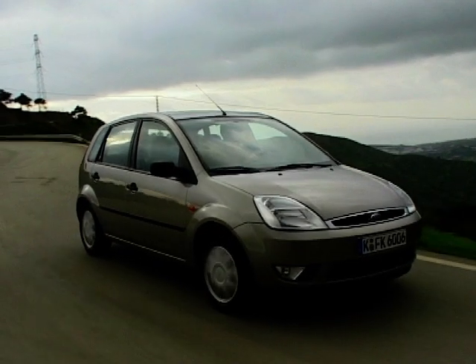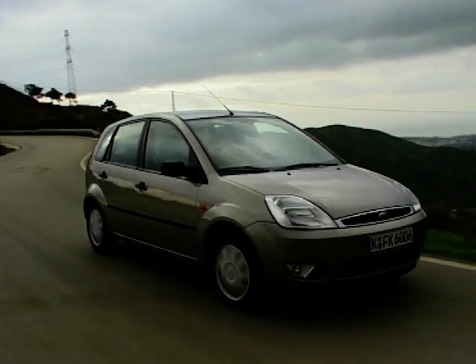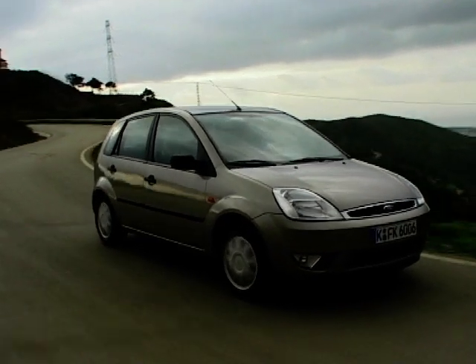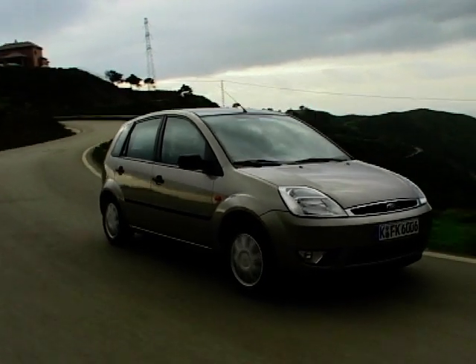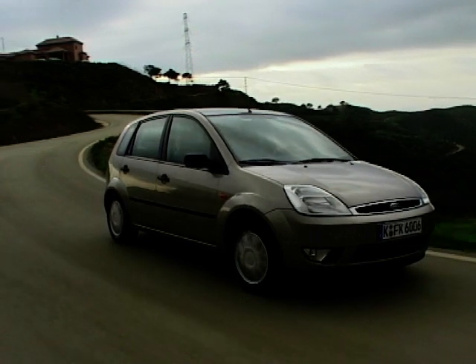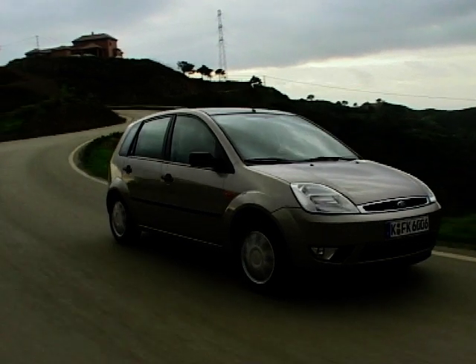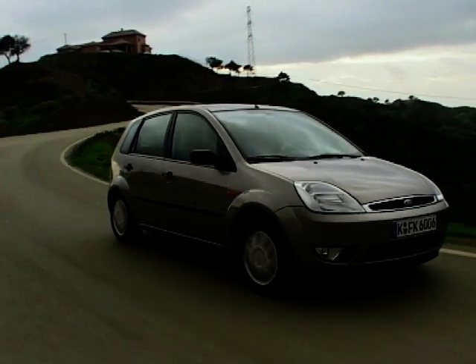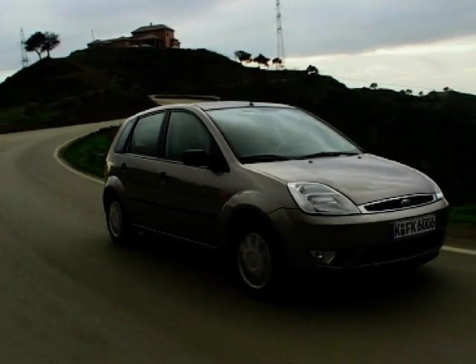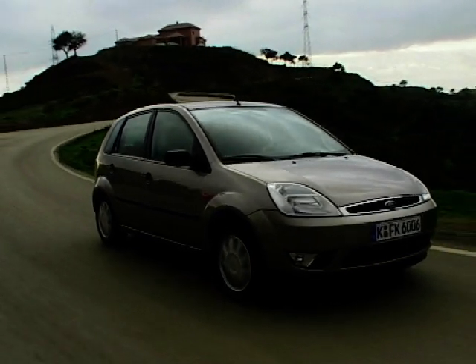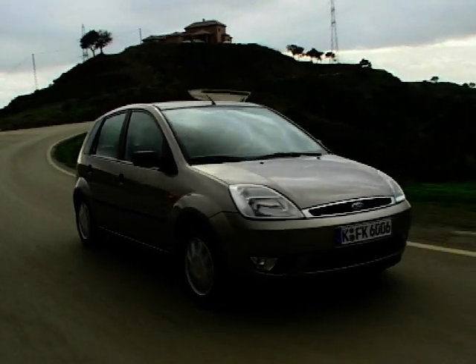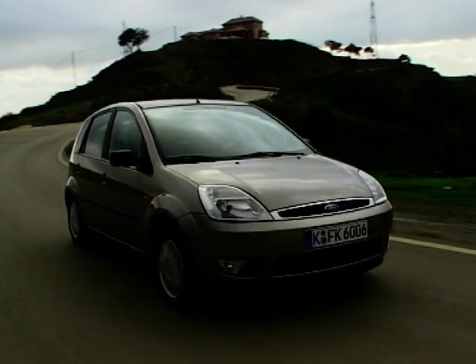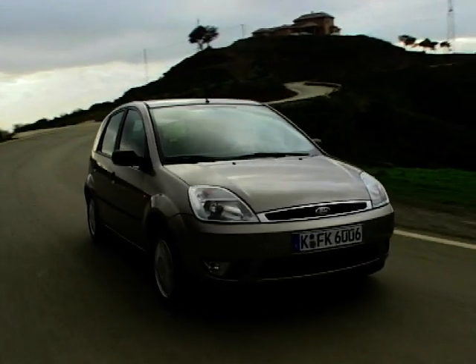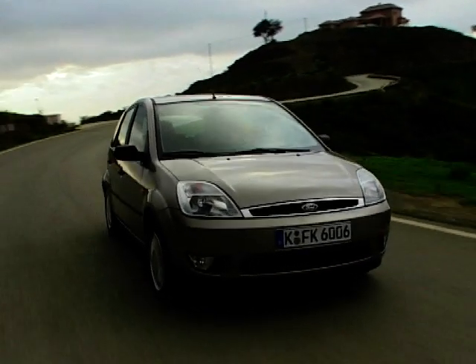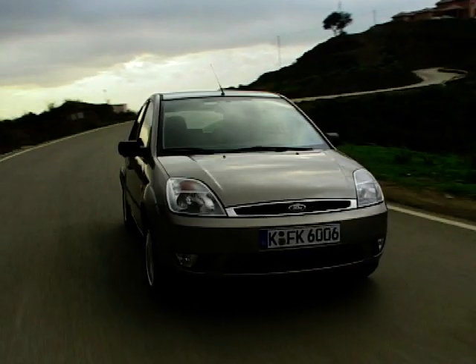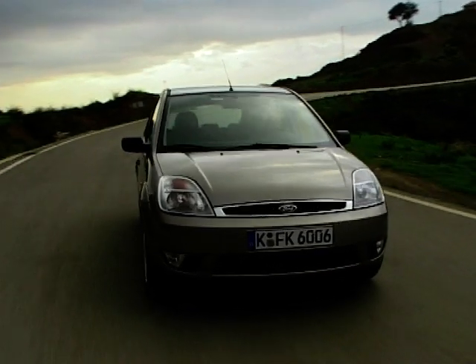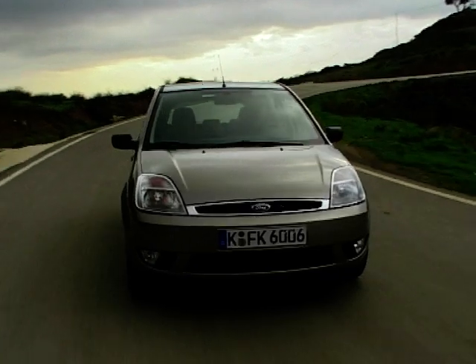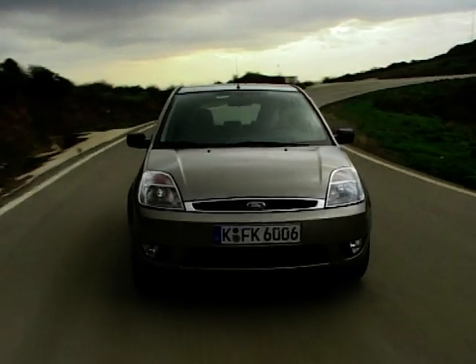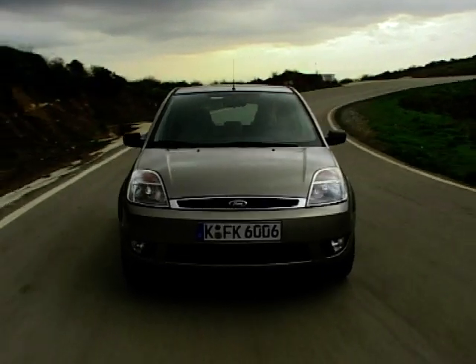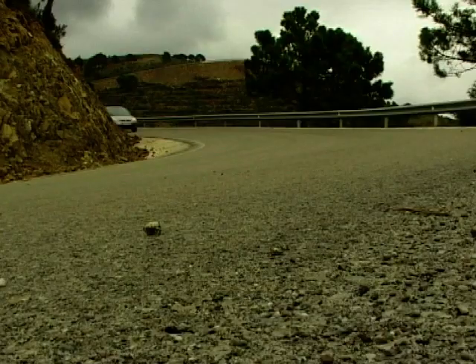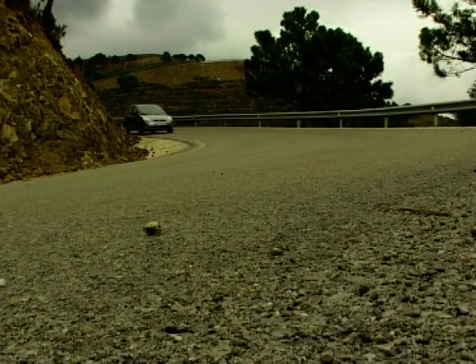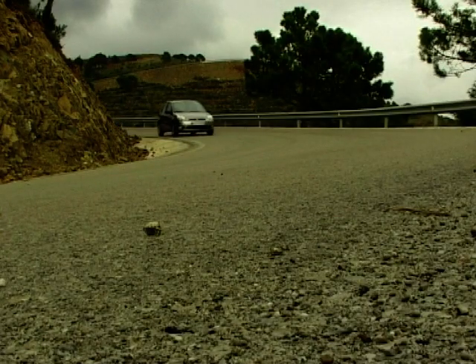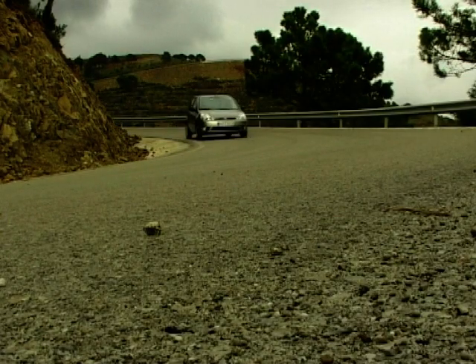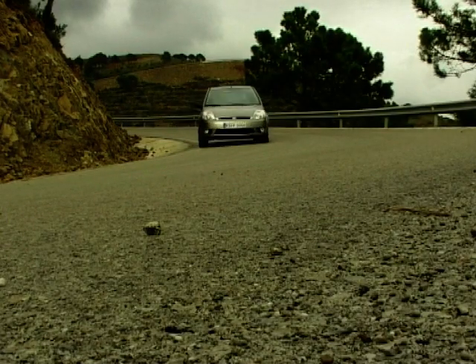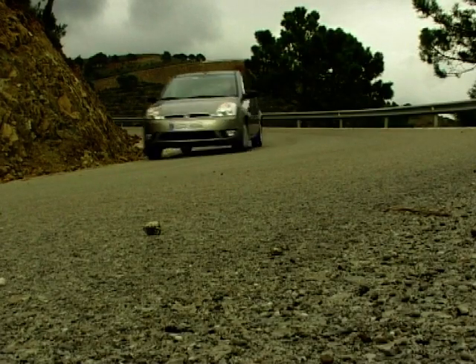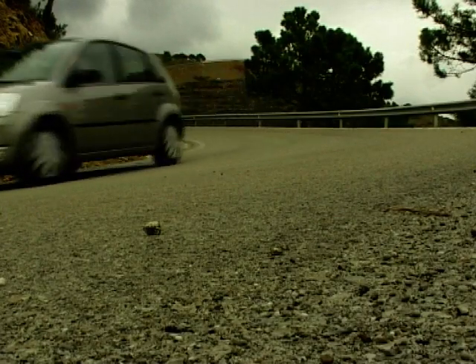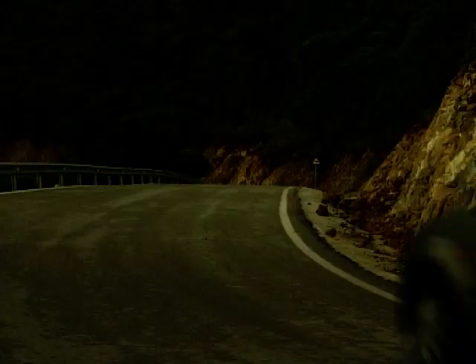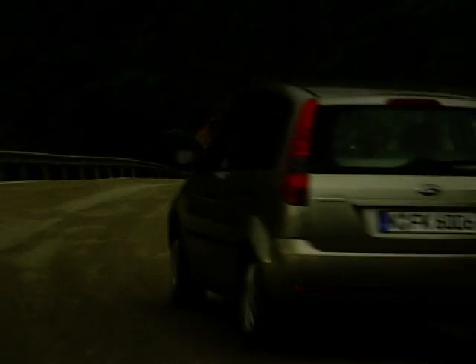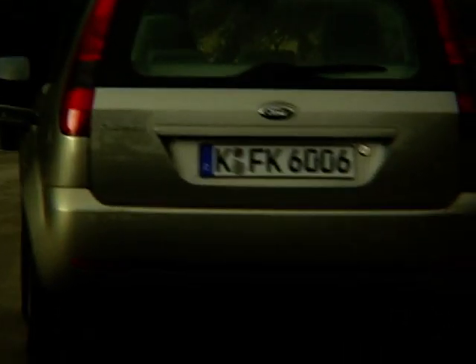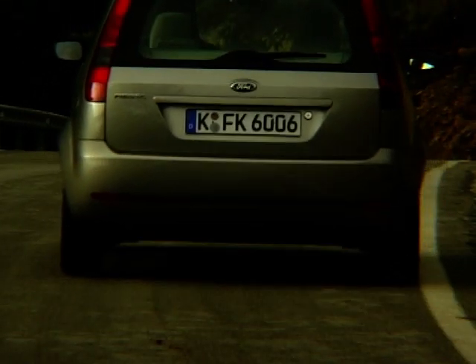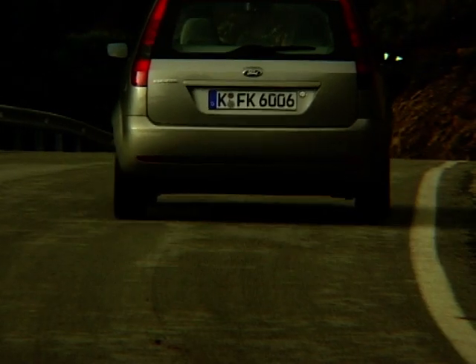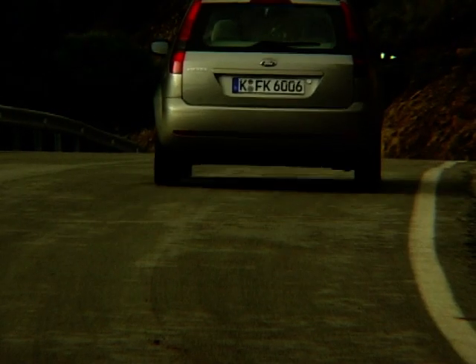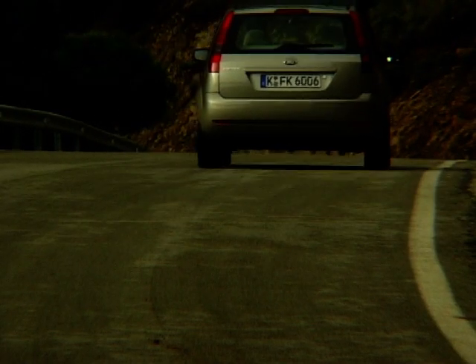It's not exactly a rocket, though. 60 miles an hour takes a rather tedious 14.9 seconds to arrive, and it's all over when you get to 101 mph. It is frugal, though — Ford claims 65.7 mpg combined, which is not bad.